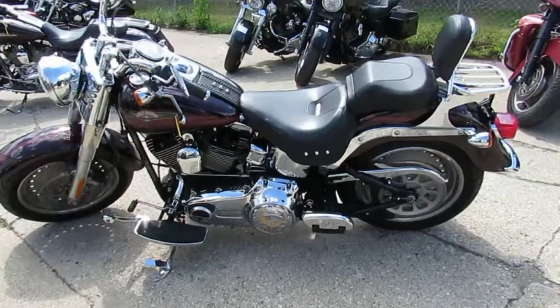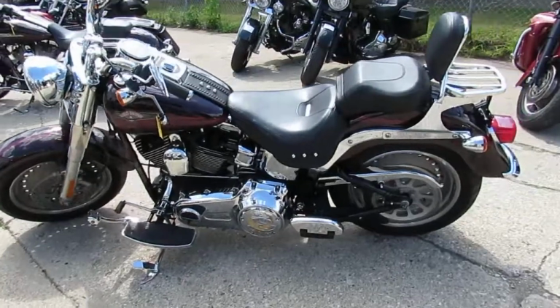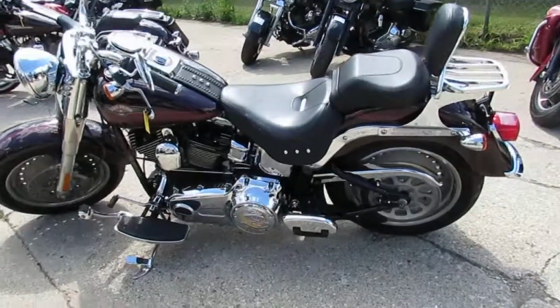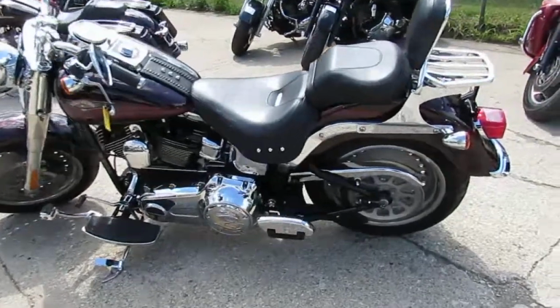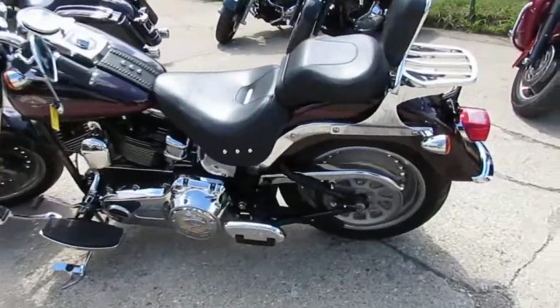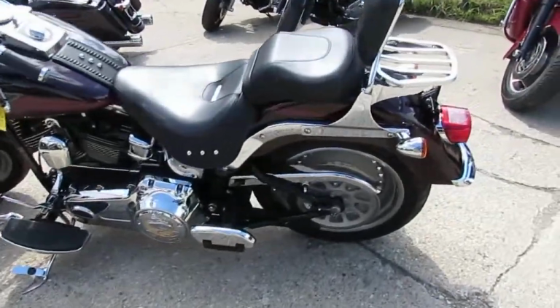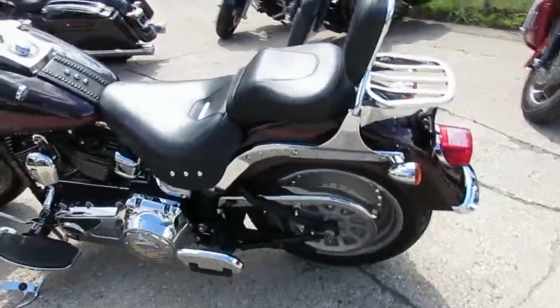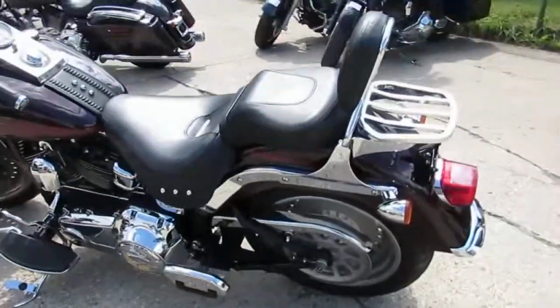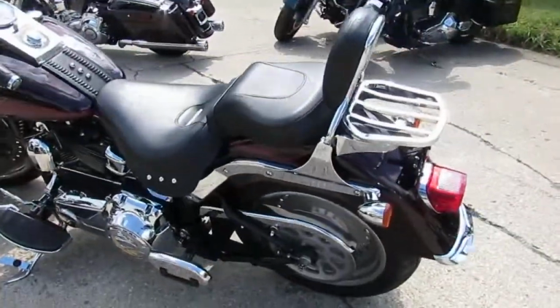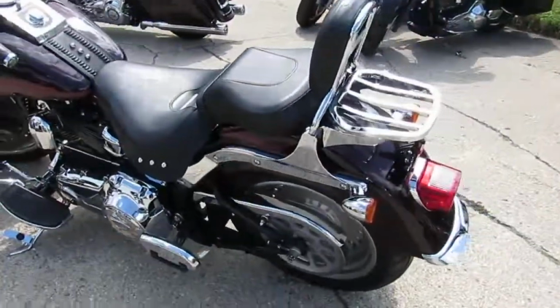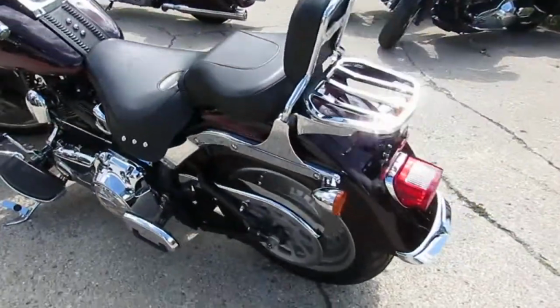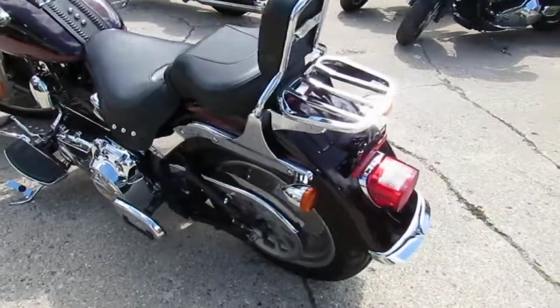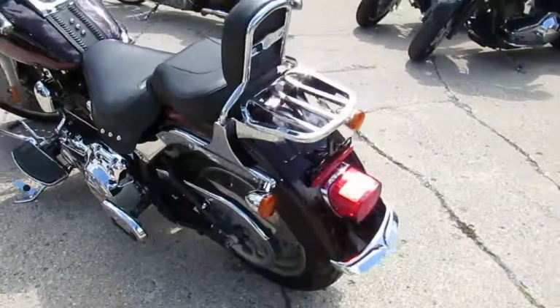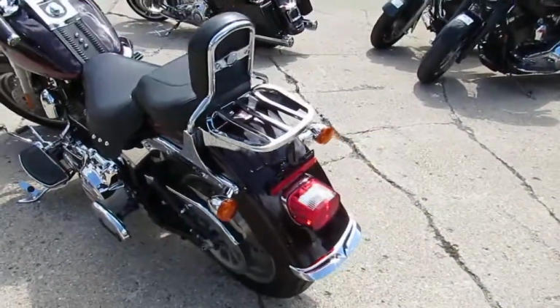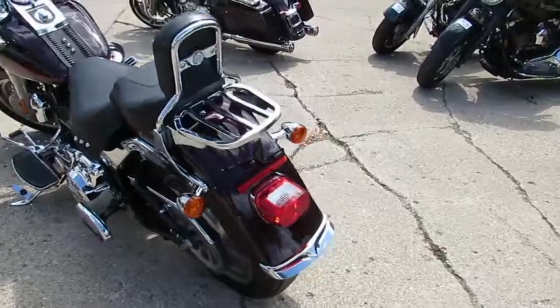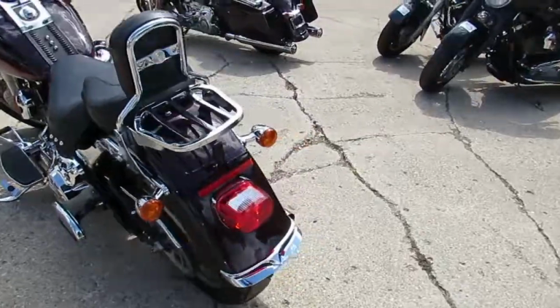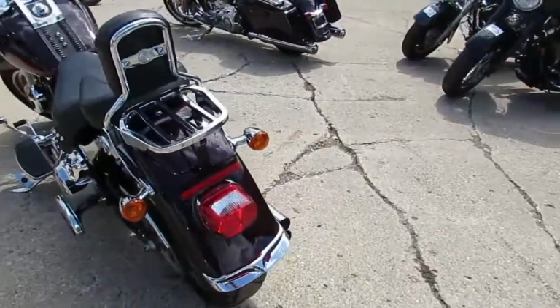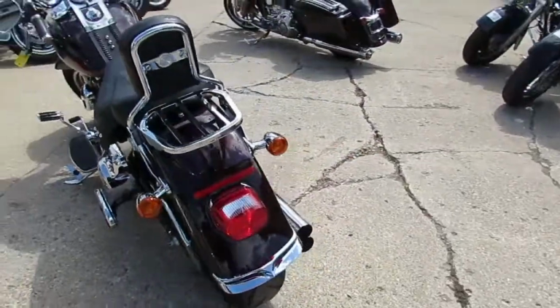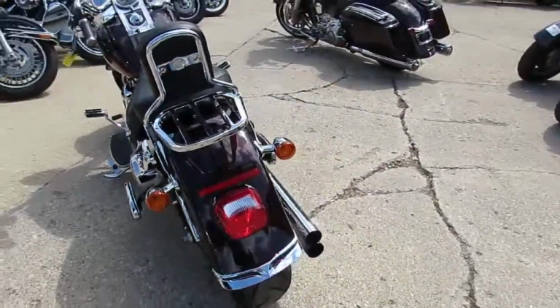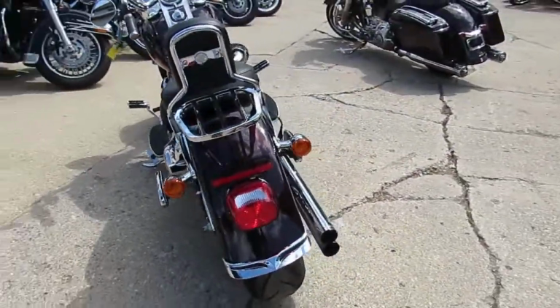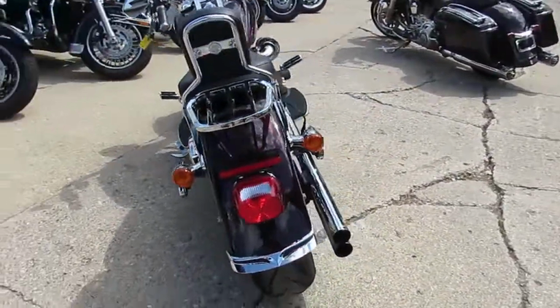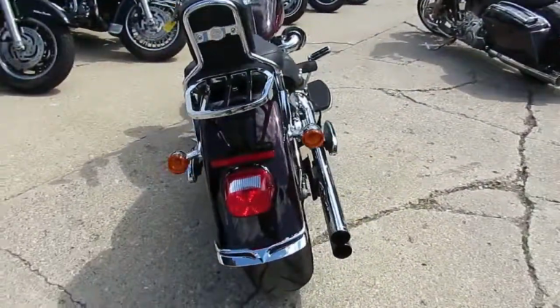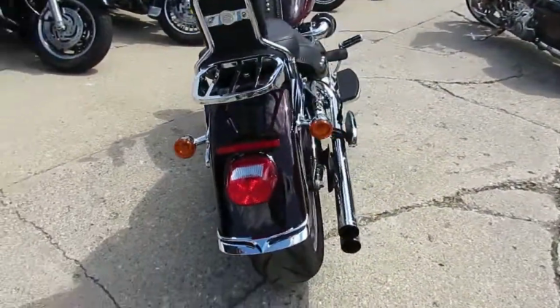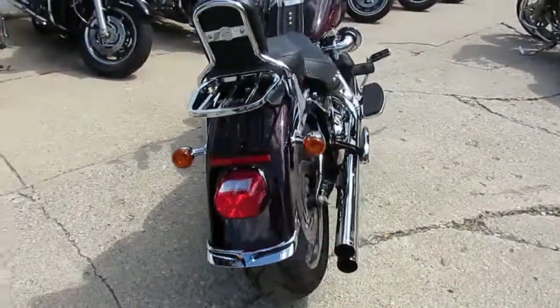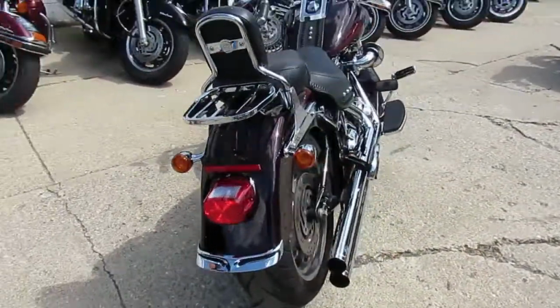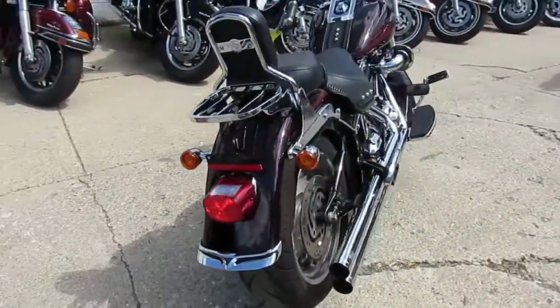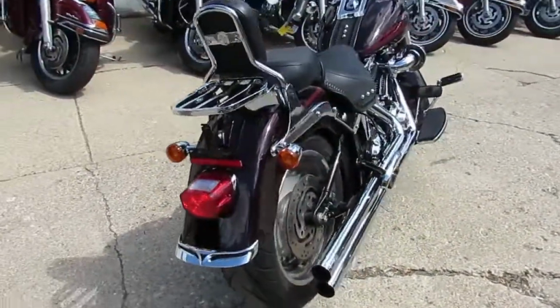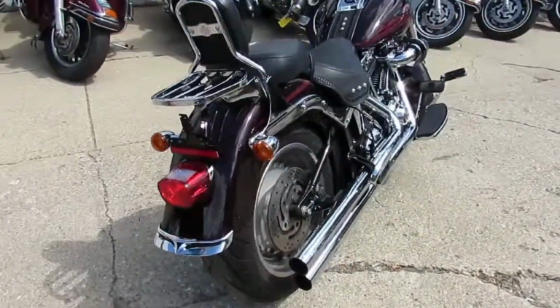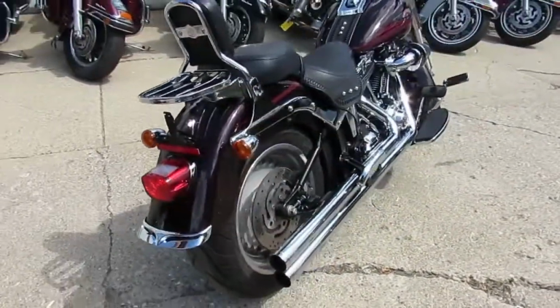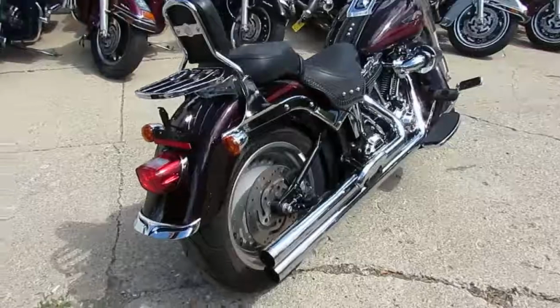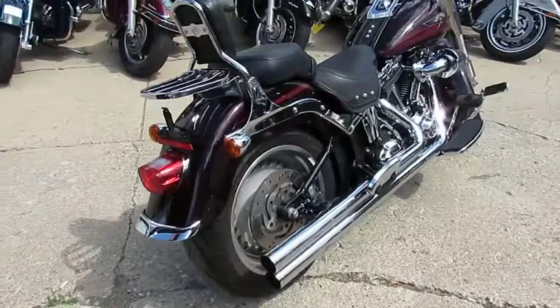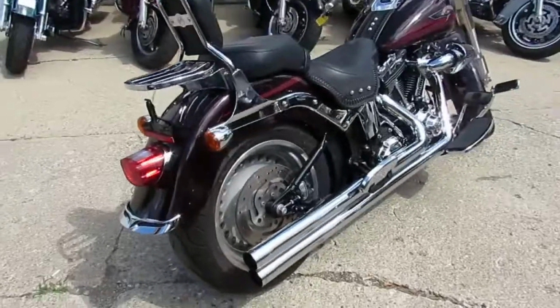Hey guys, it's ApprovalPowersports.com here. Today I'm going to show you some of our used Harleys. We have over 300 used Harleys in stock, we got guaranteed financing, we got leasing programs, and we got lots of cool bikes.